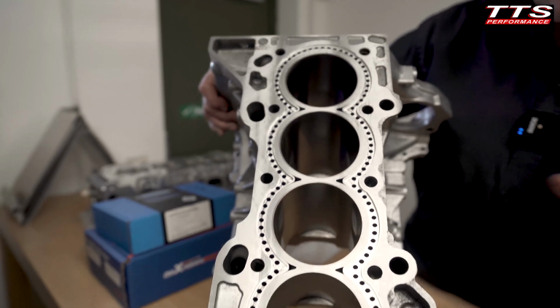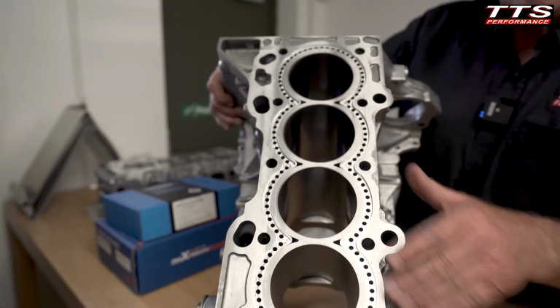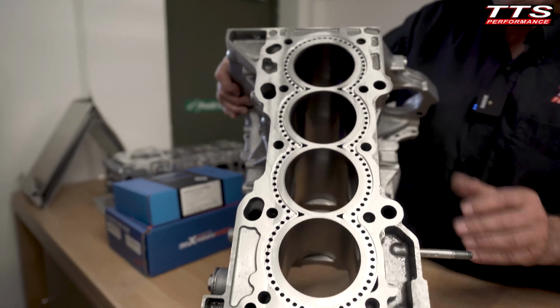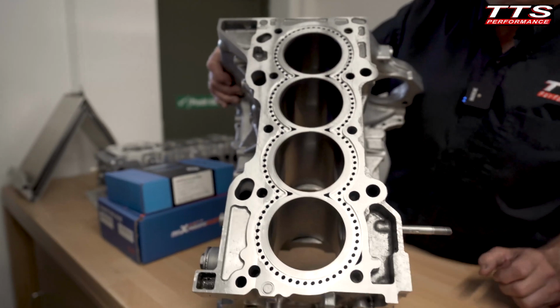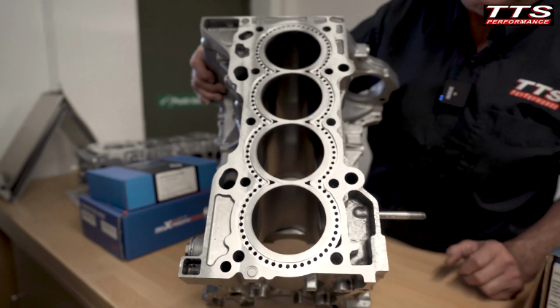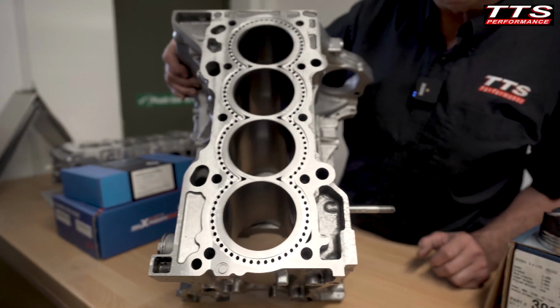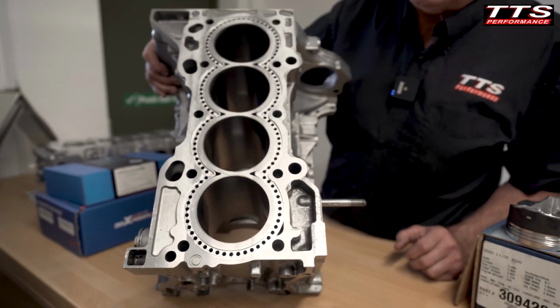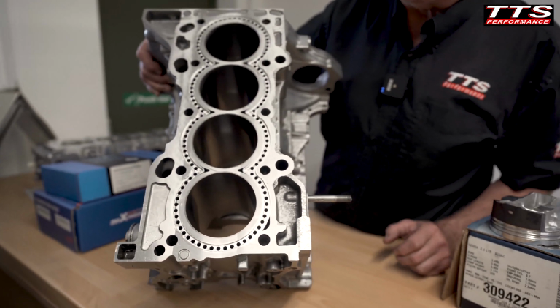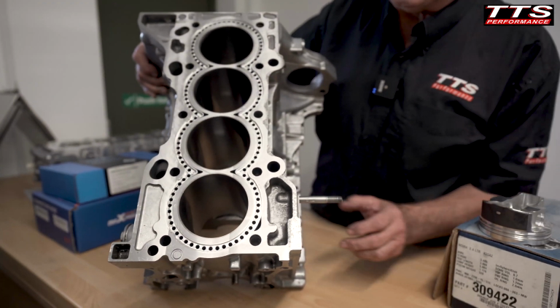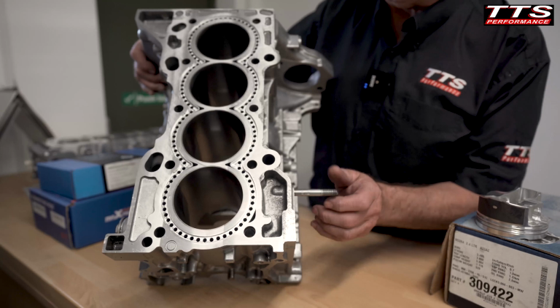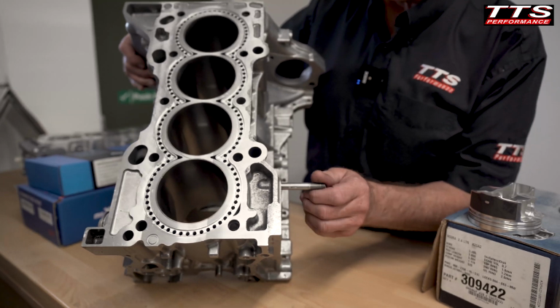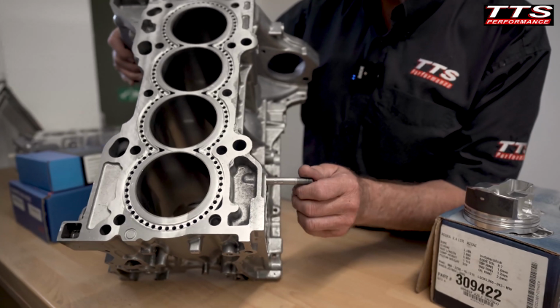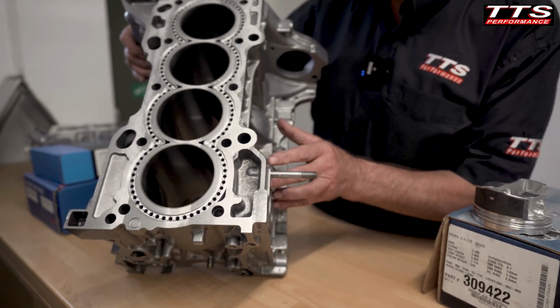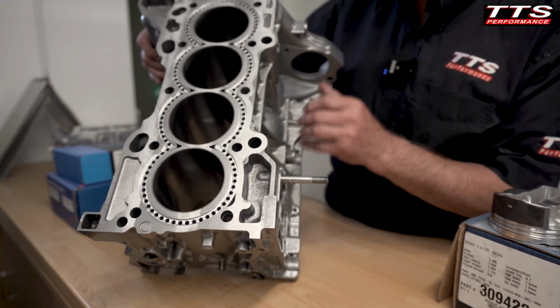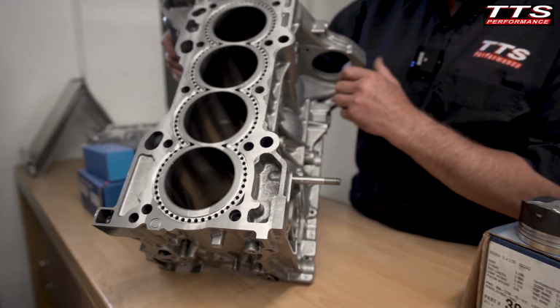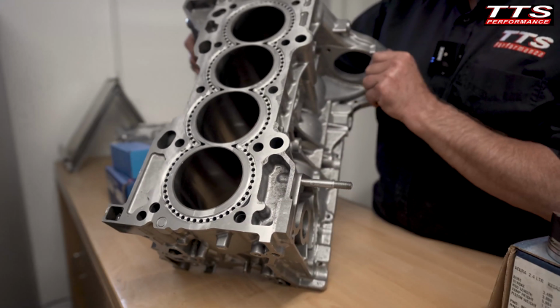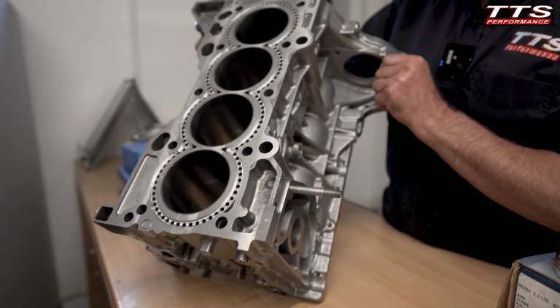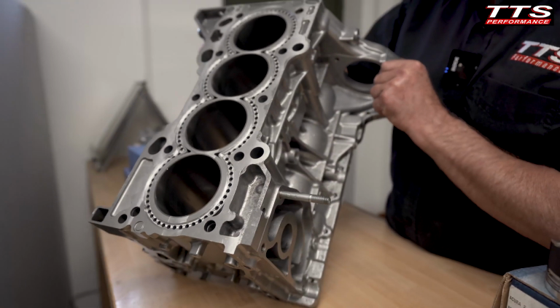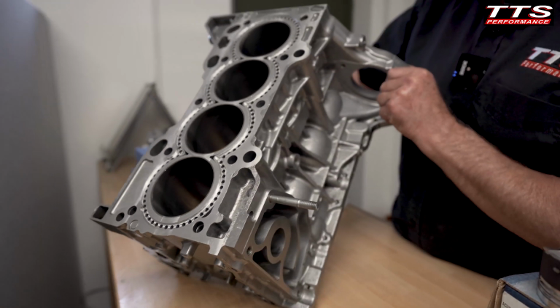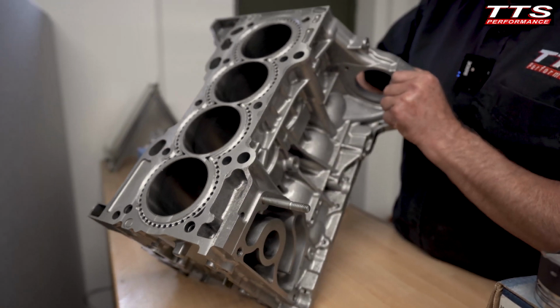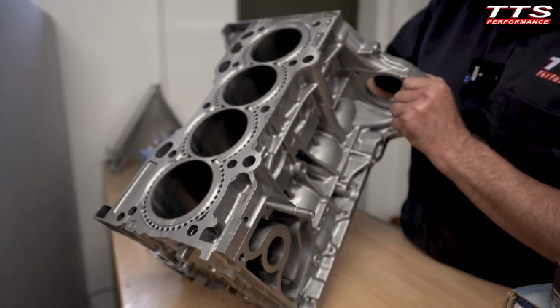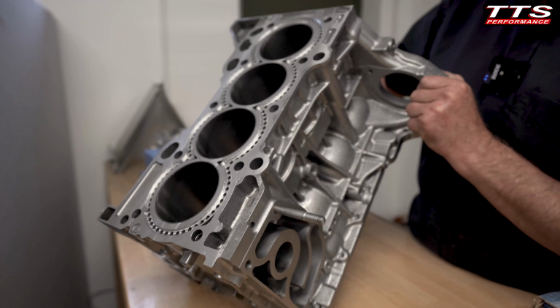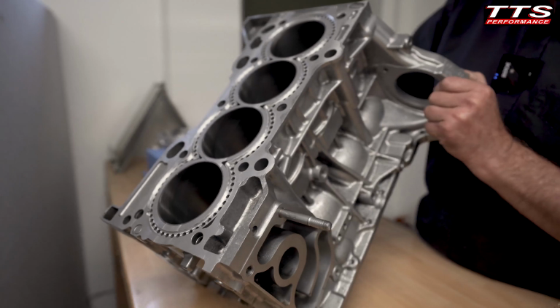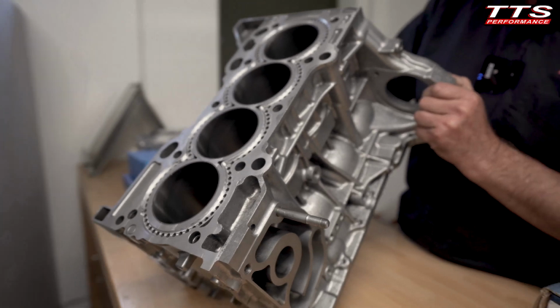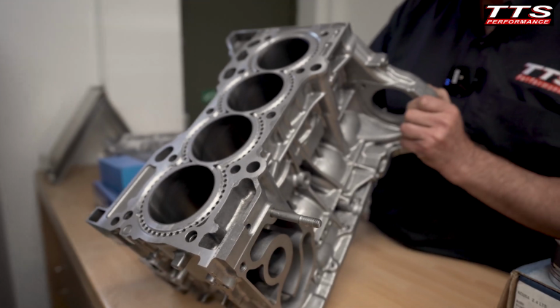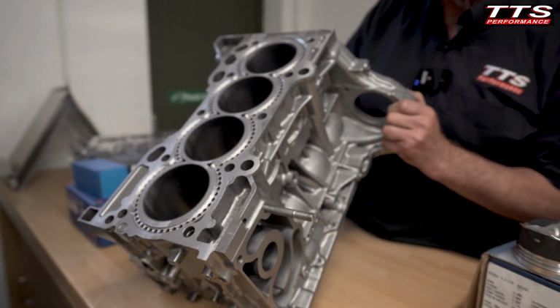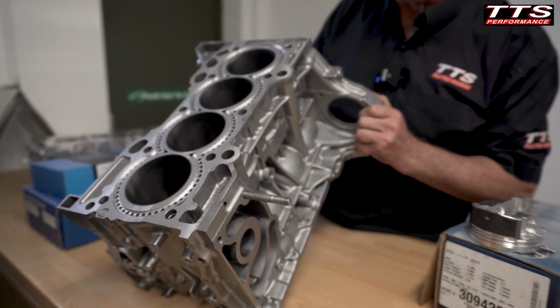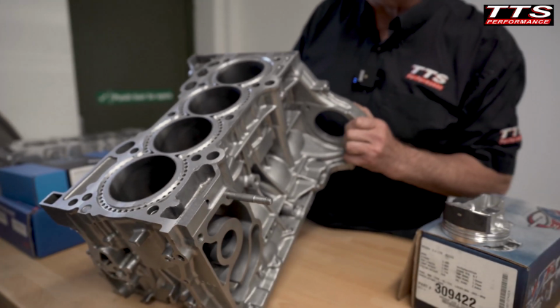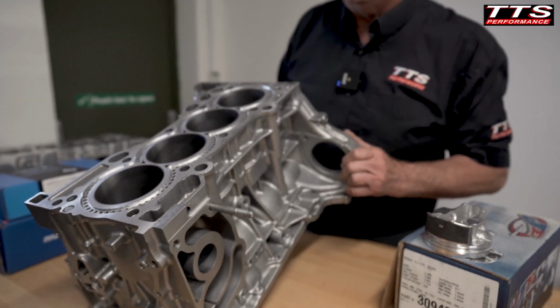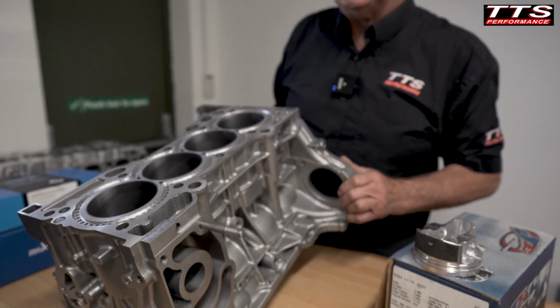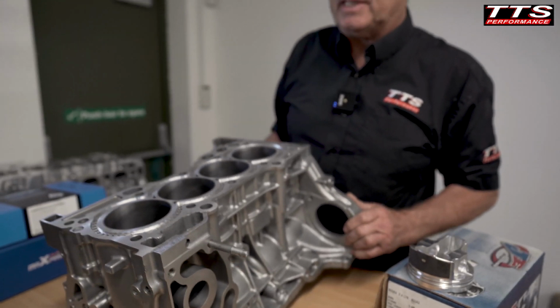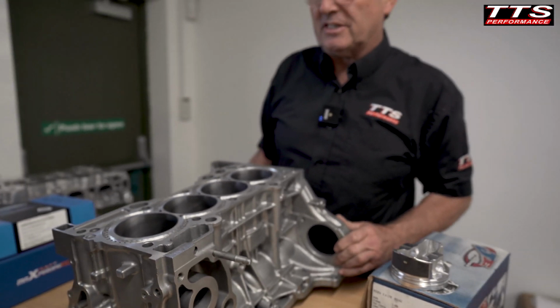Minimum skim — we don't want any problems with pistons kissing cylinder heads. You've got to be very careful with this sort of thing. You start skimming blocks and pistons start whacking heads and you end up with a big disaster.